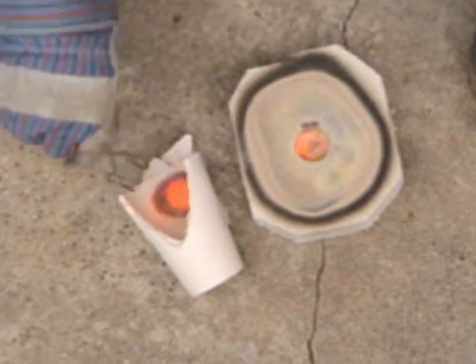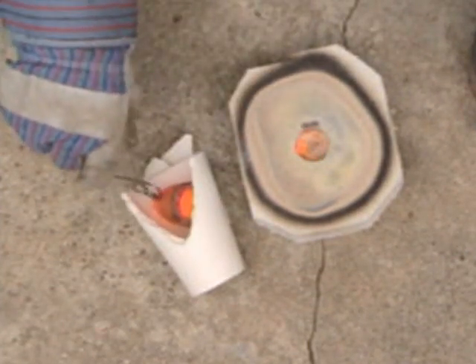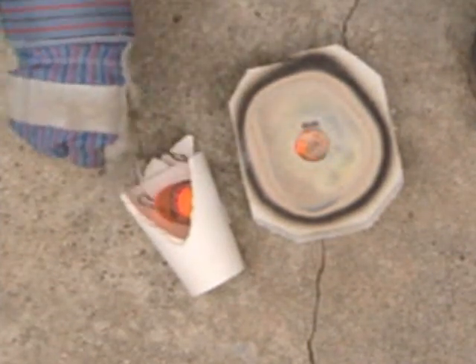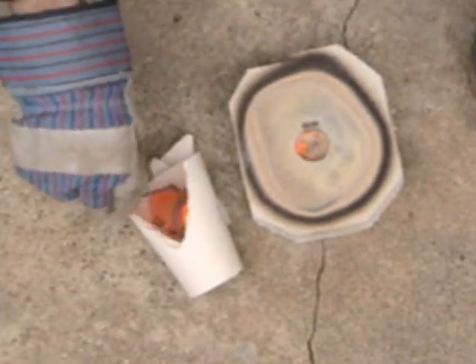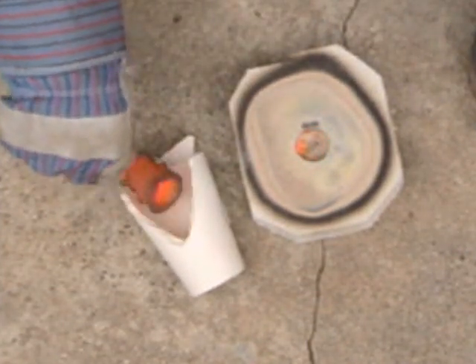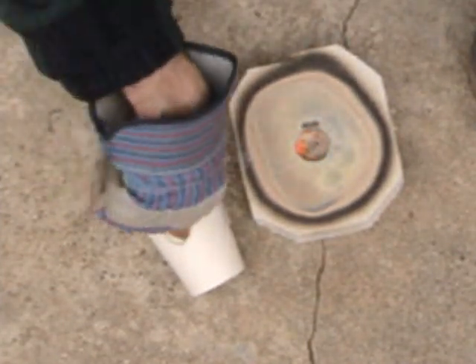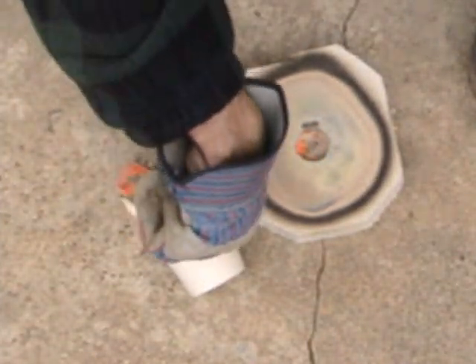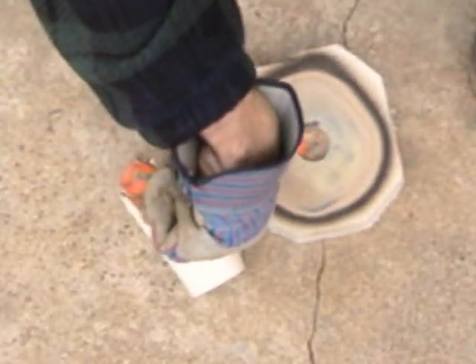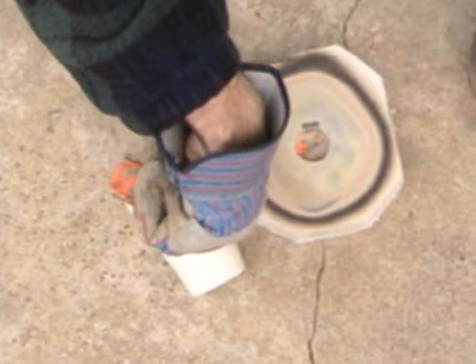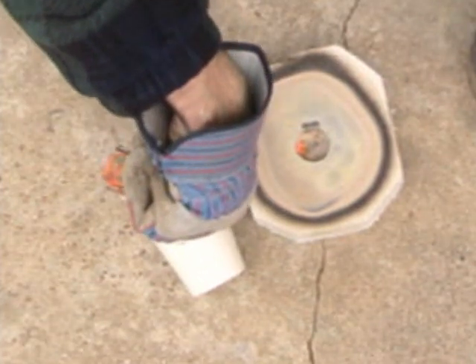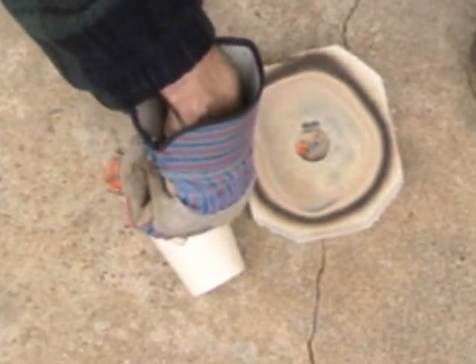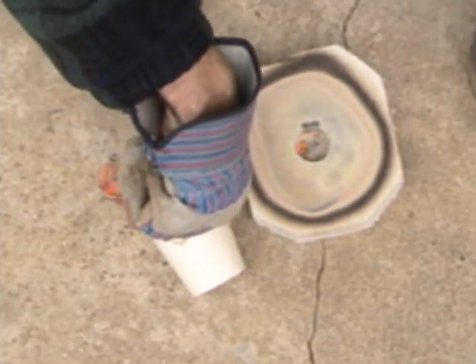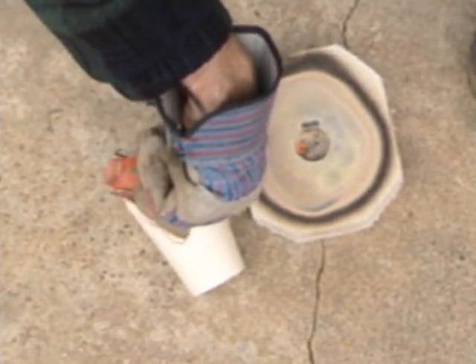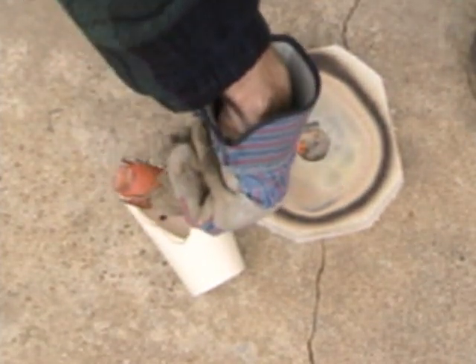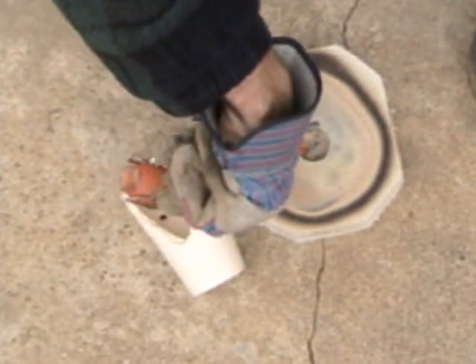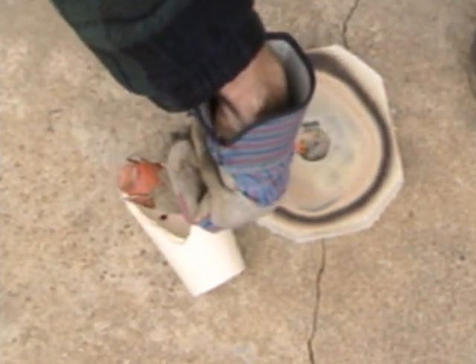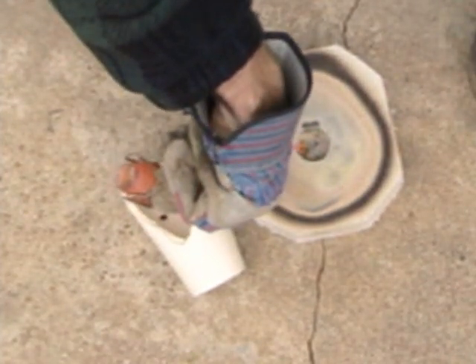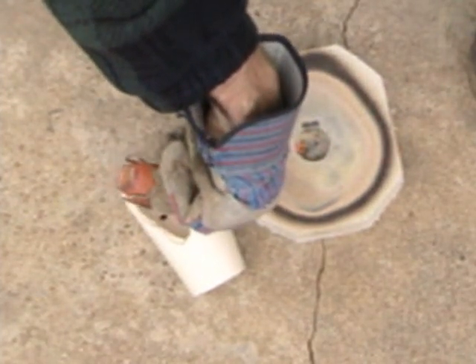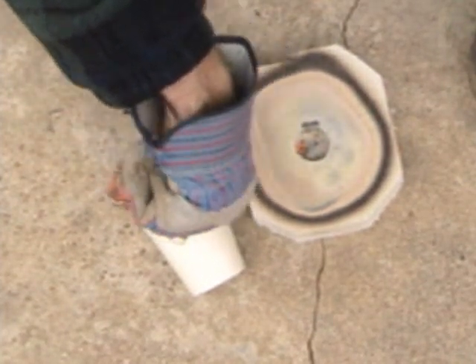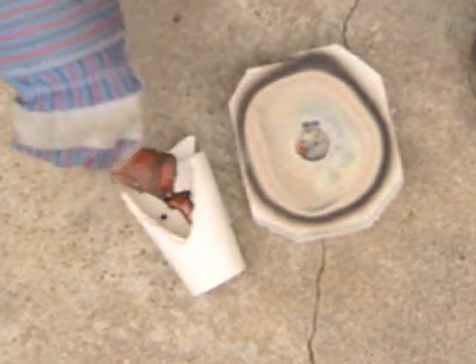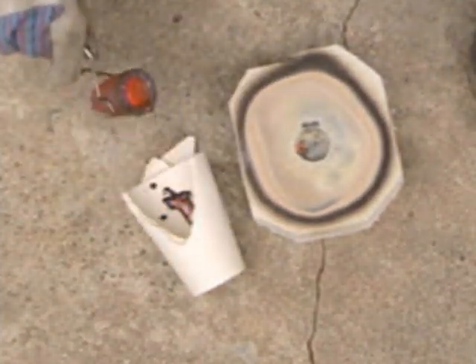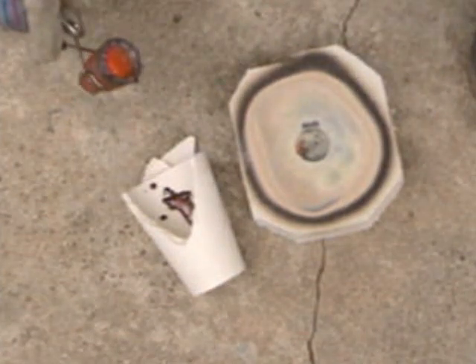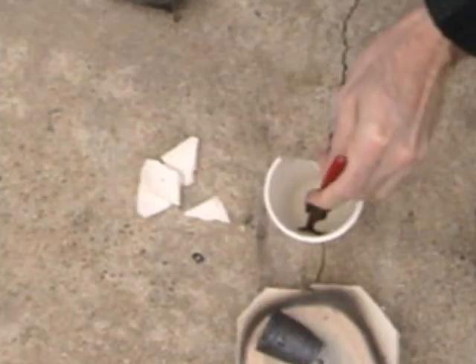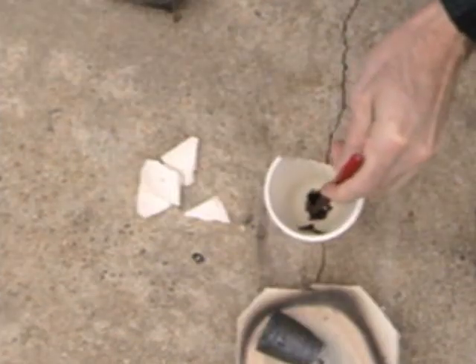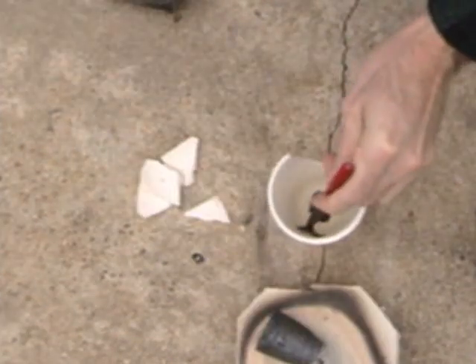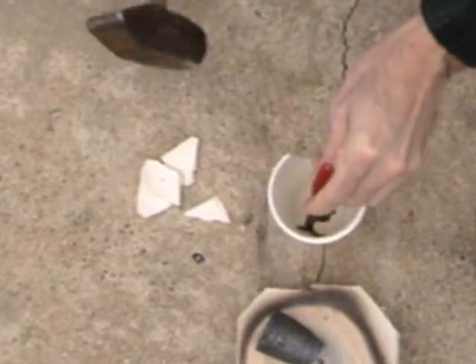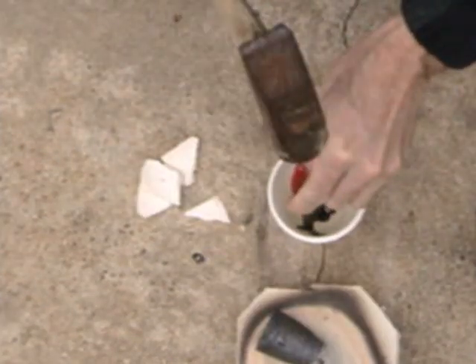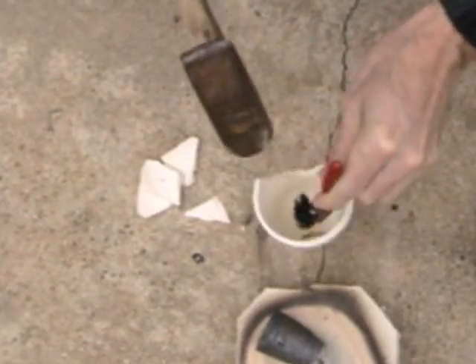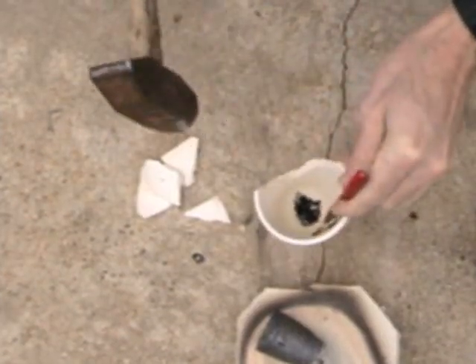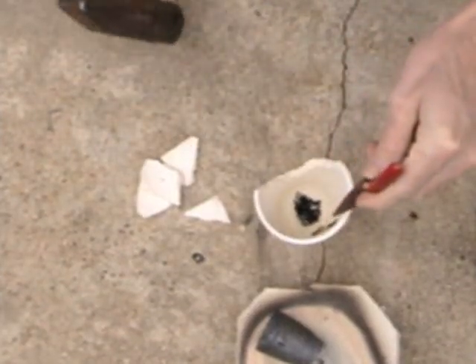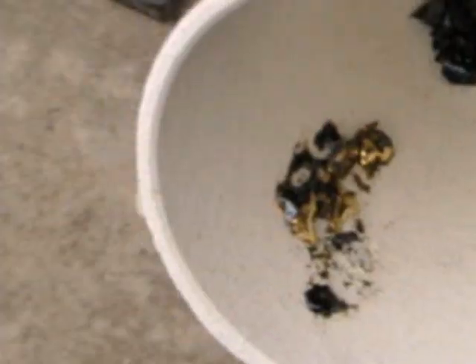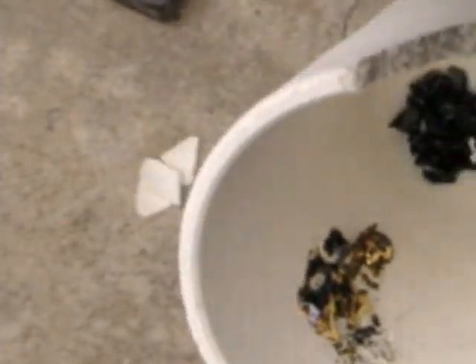Pull it out and quickly pour into a suitable container, then it's just a matter of allowing everything to cool and chipping away the glass to reveal the gold.